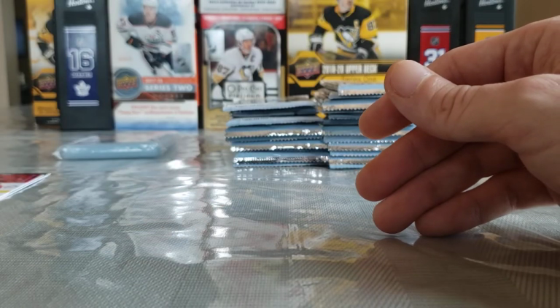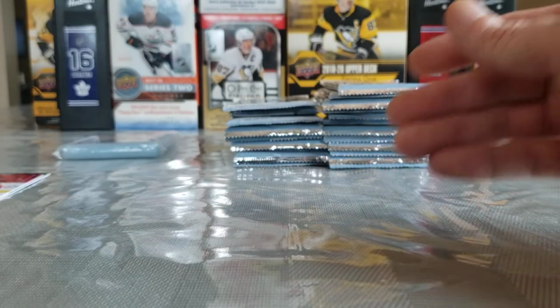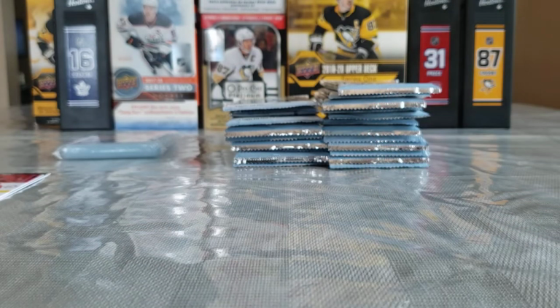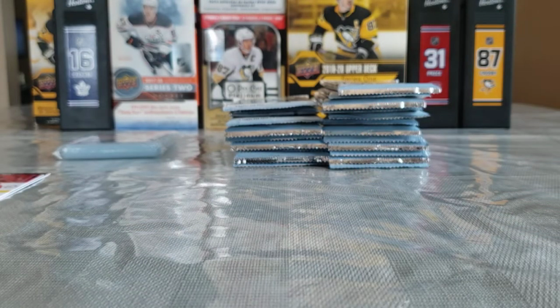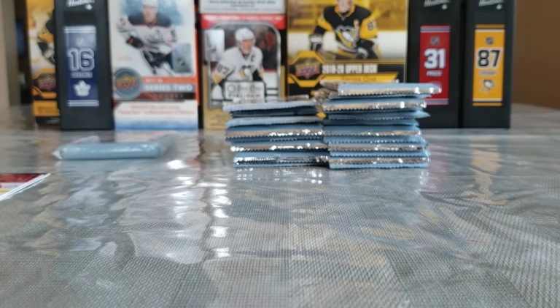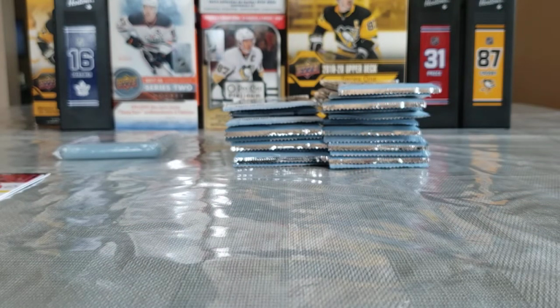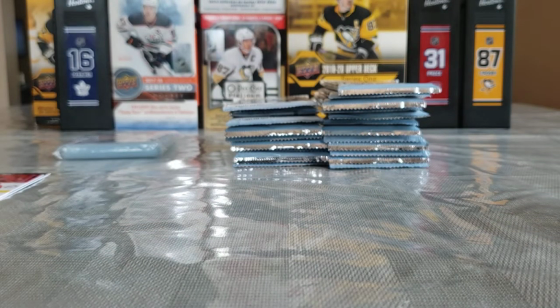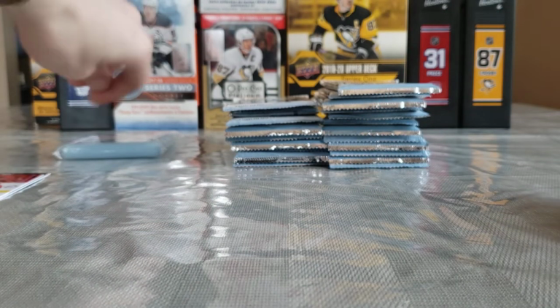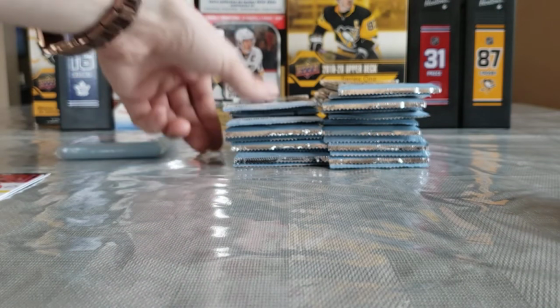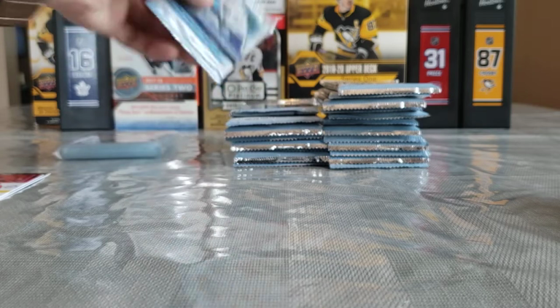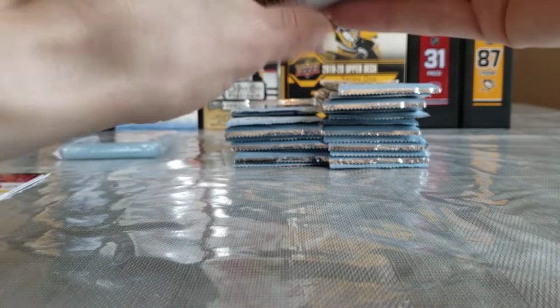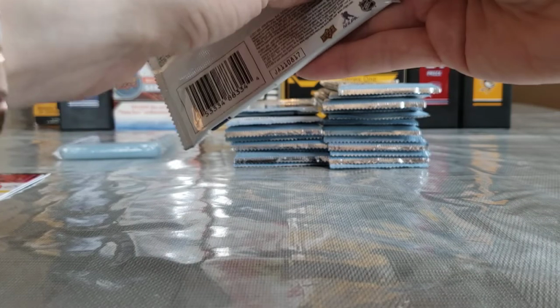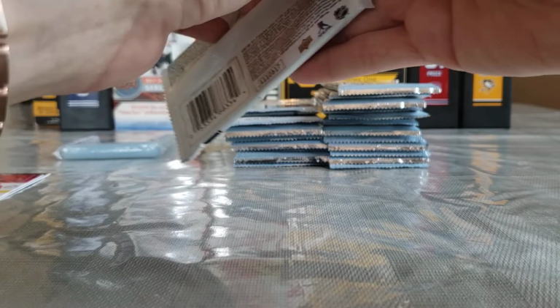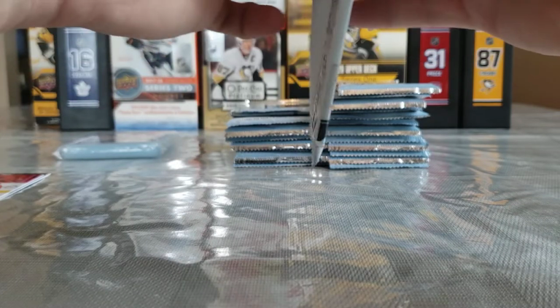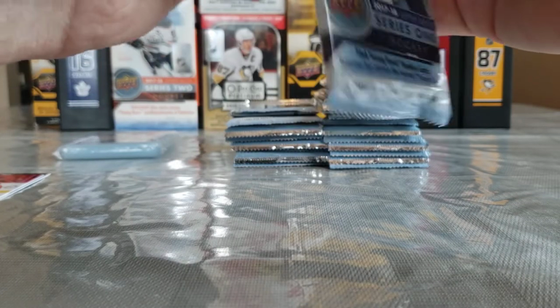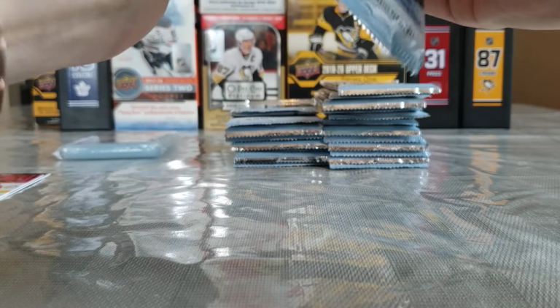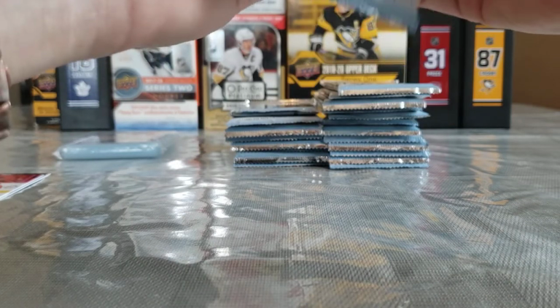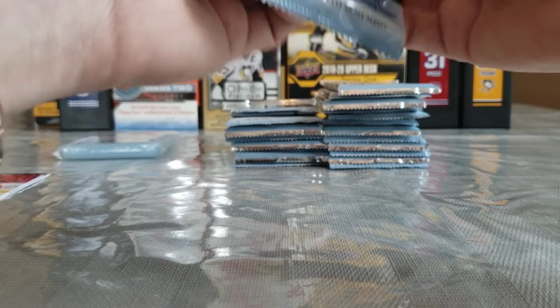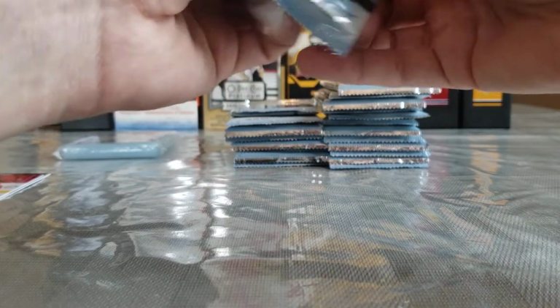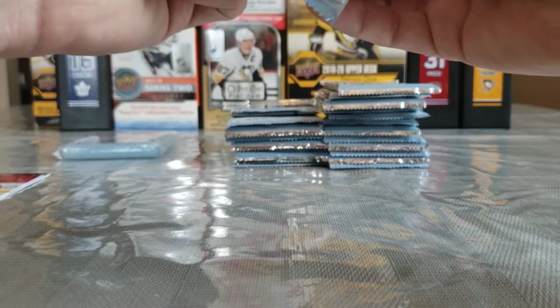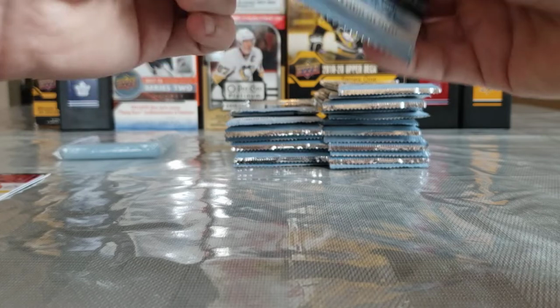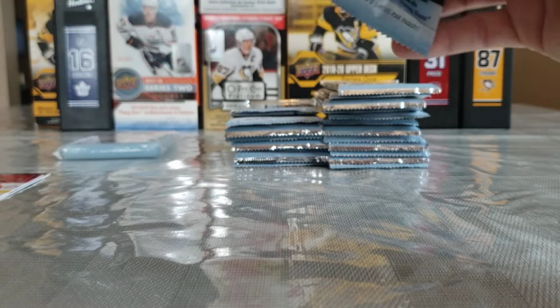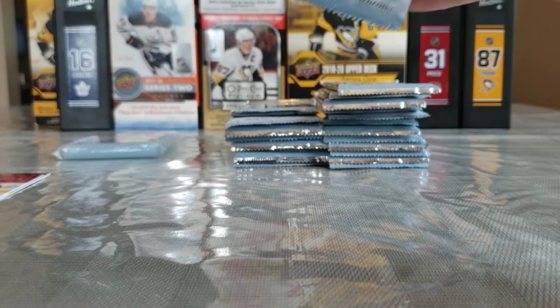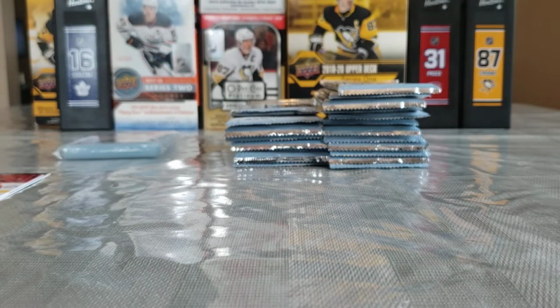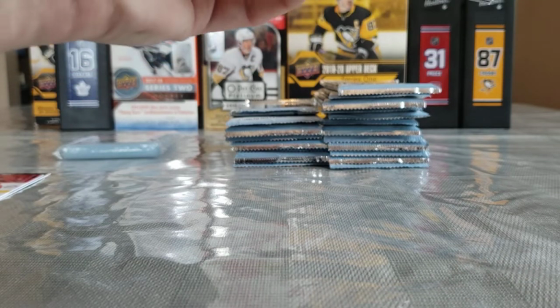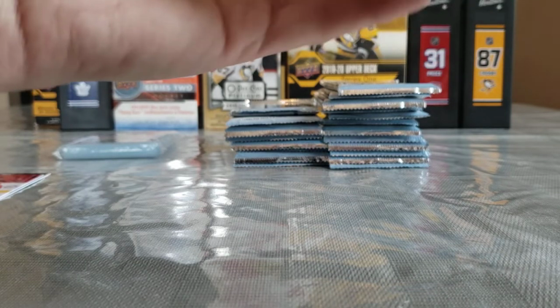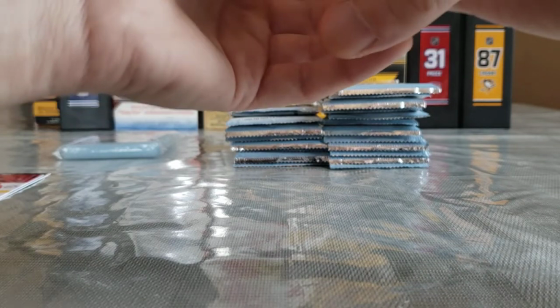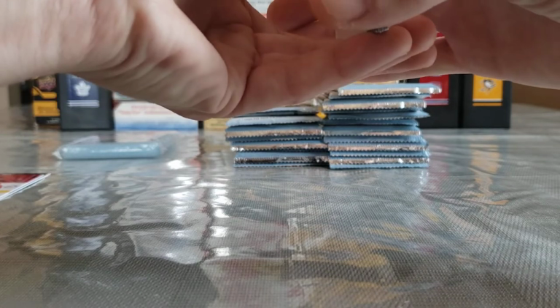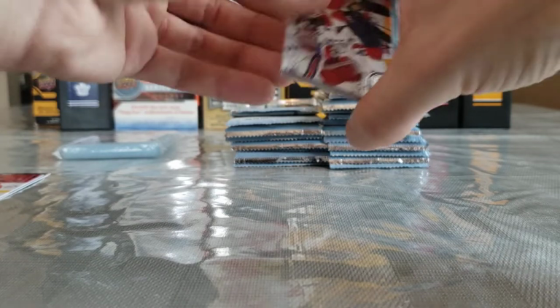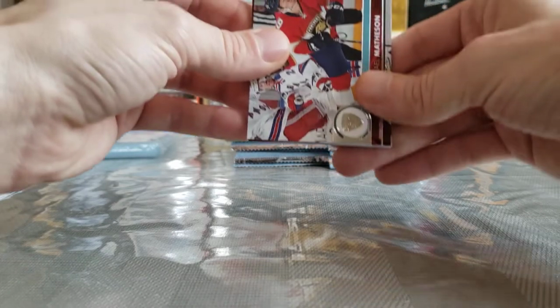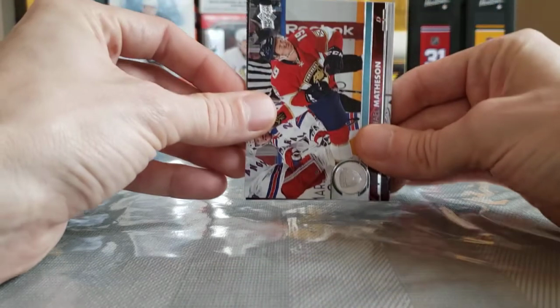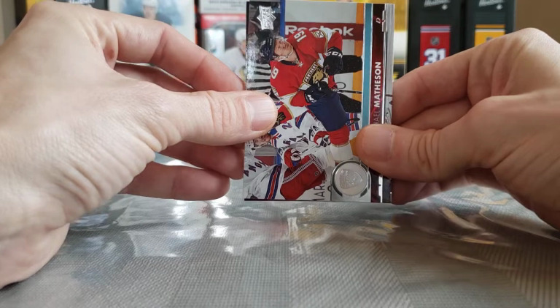You're going to see a lot of these players in their old jerseys because a lot of these players — this is 17-18, so this is a good four years back — a lot of these players aren't with these teams anymore, like JVR. Do we have our jersey? No, I thought we had our jersey just then.